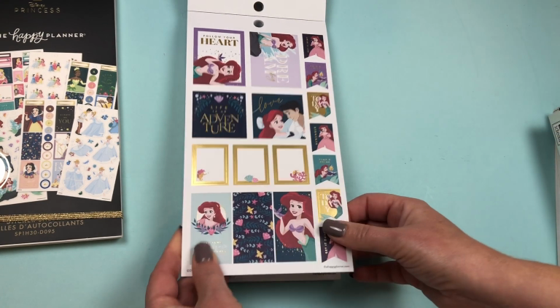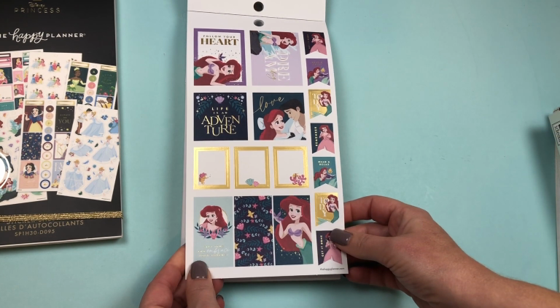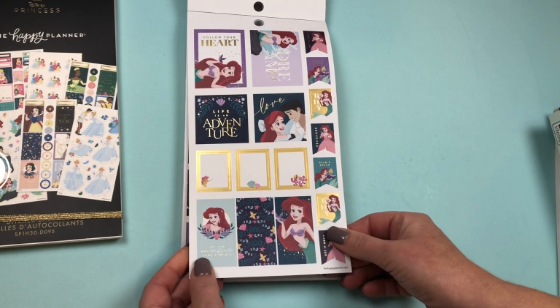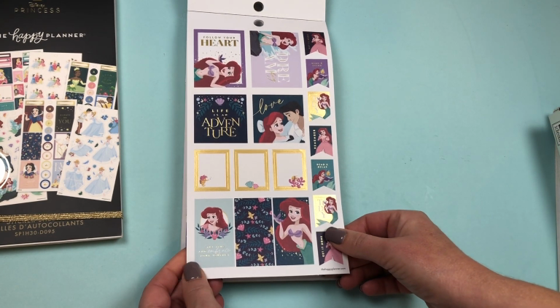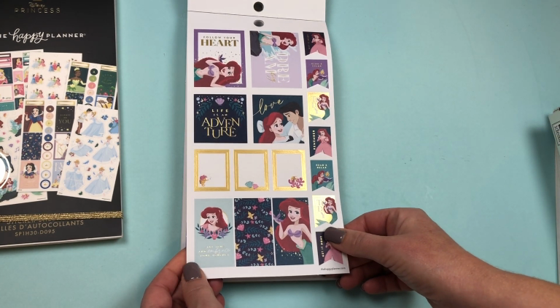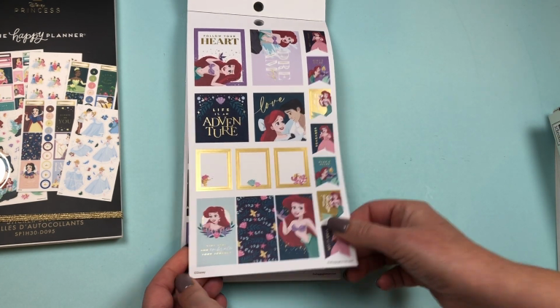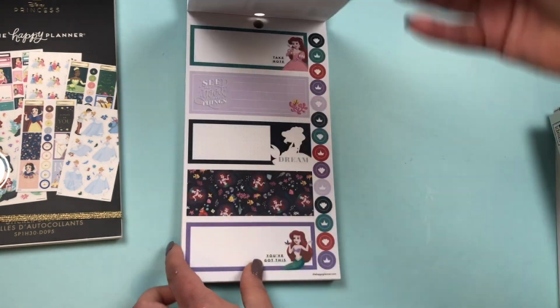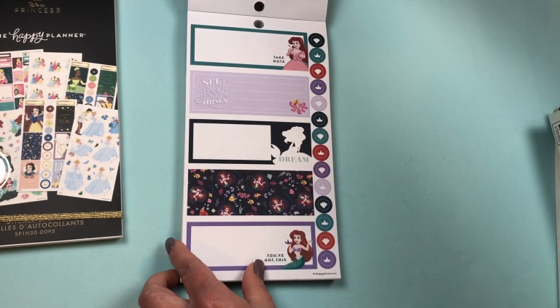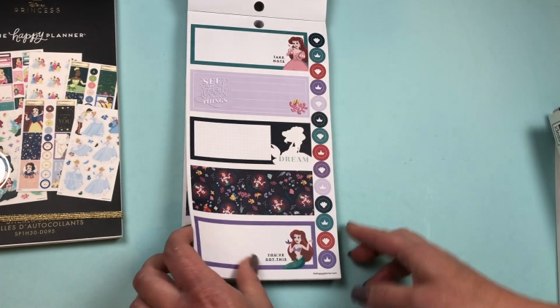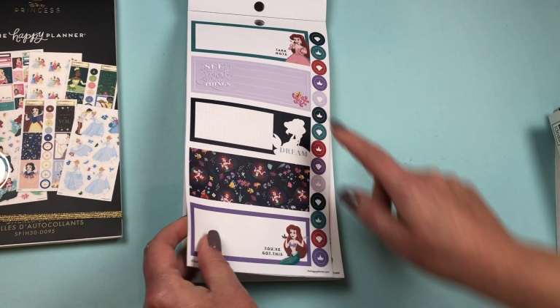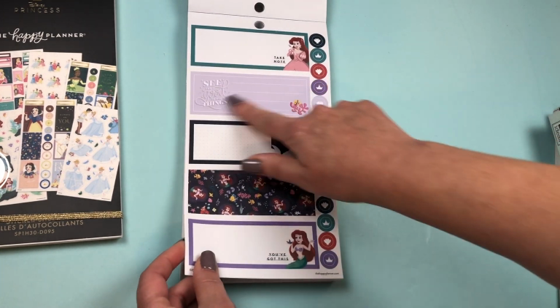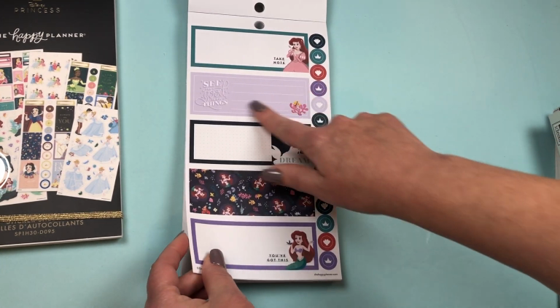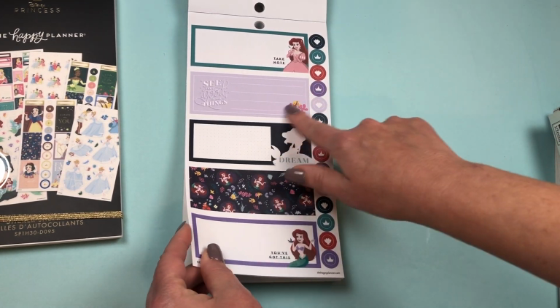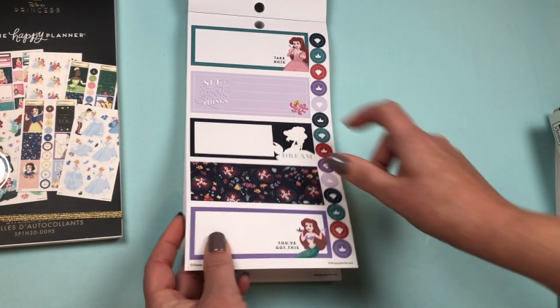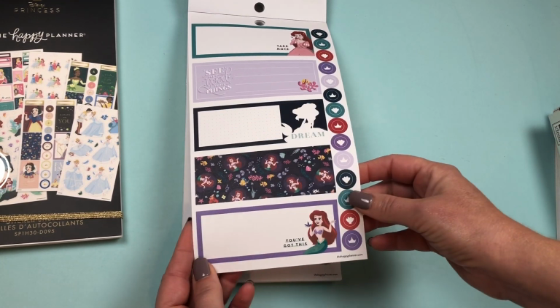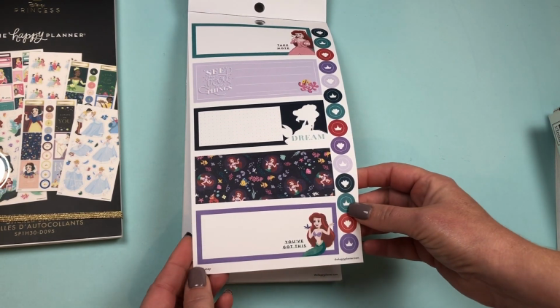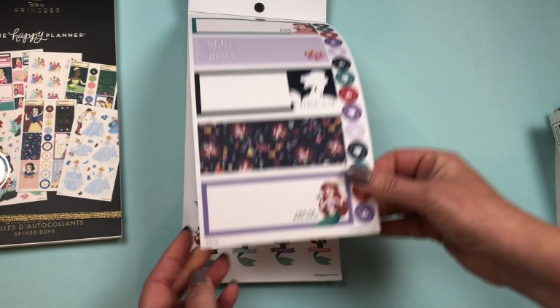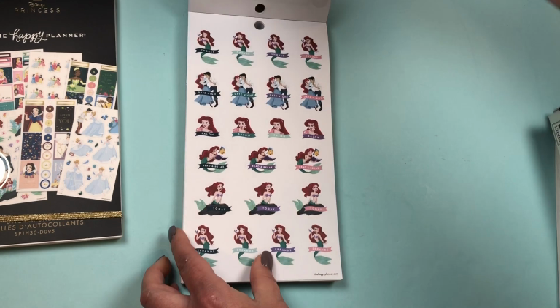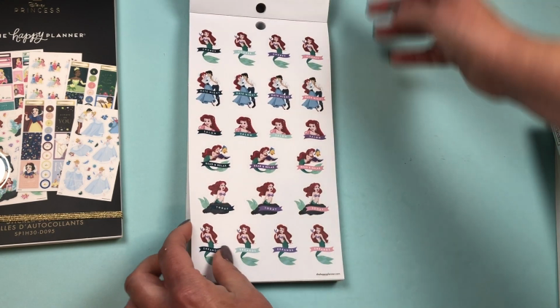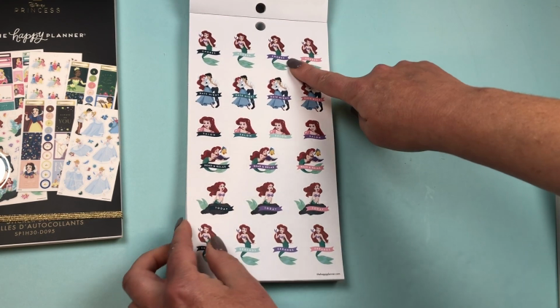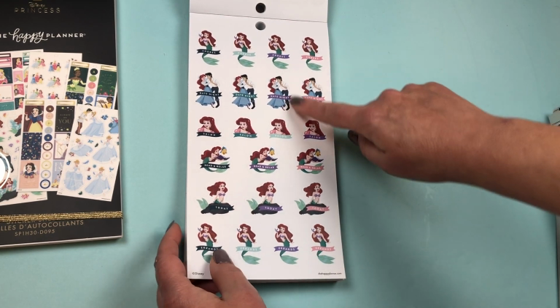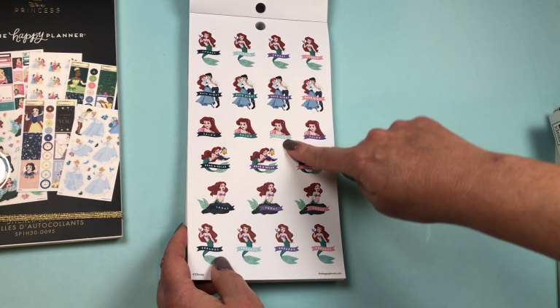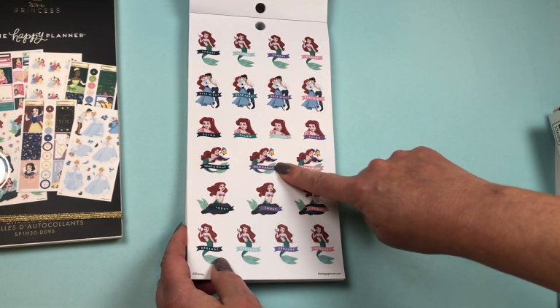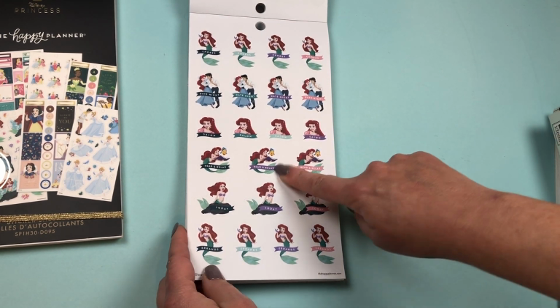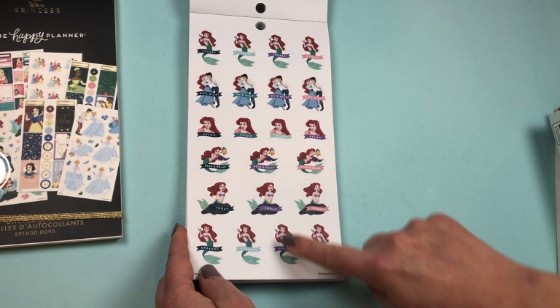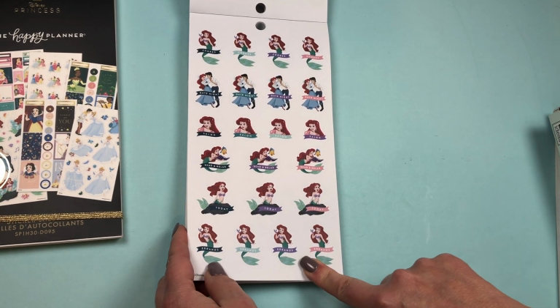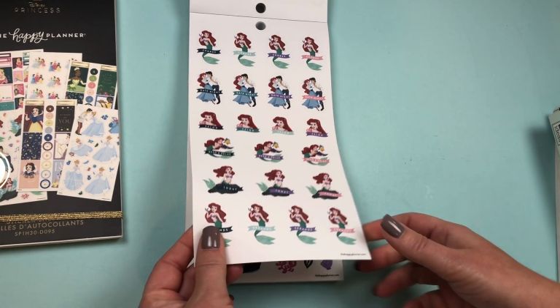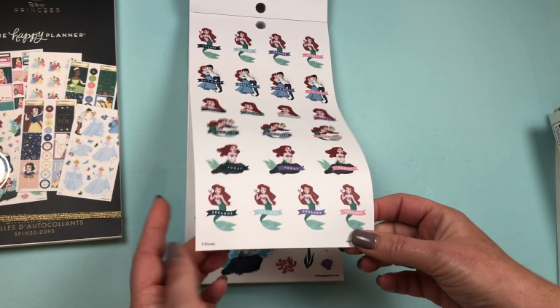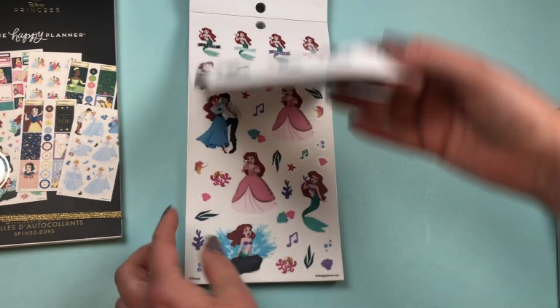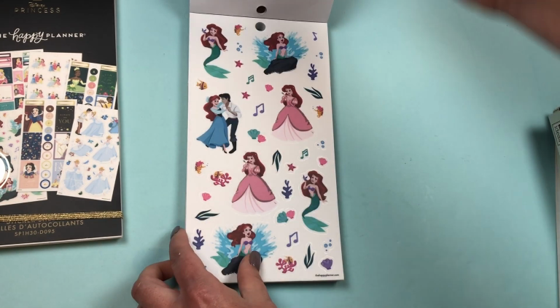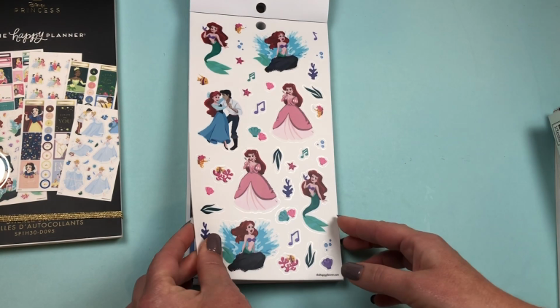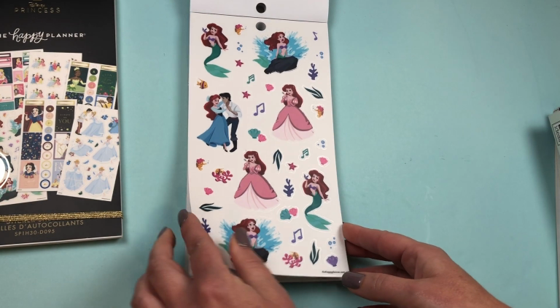Then we go into Ariel — really cute. I love this lavender sticker, really pretty color schemes here. Functional stickers: Chores, Date Night, Salon, Read and Relax, Today, and Errands. These are paper stickers. Then we have a set of clear stickers.